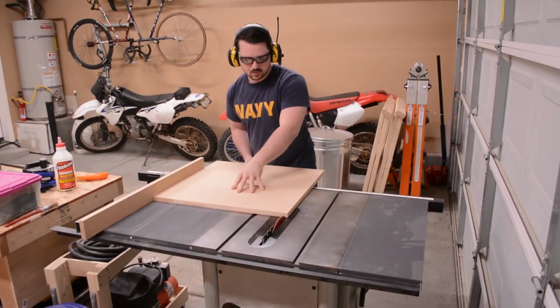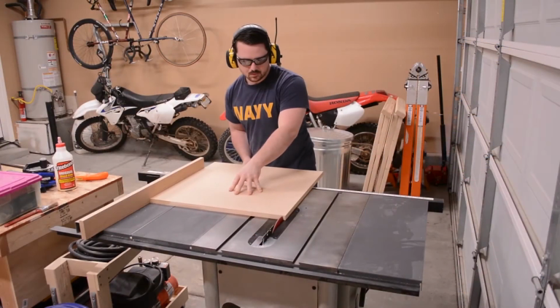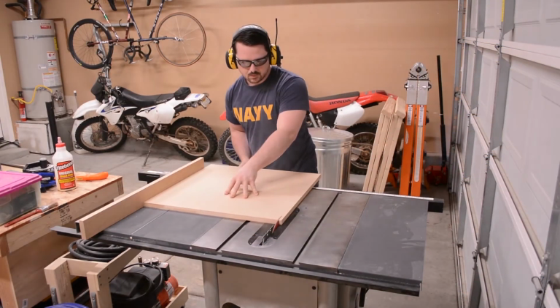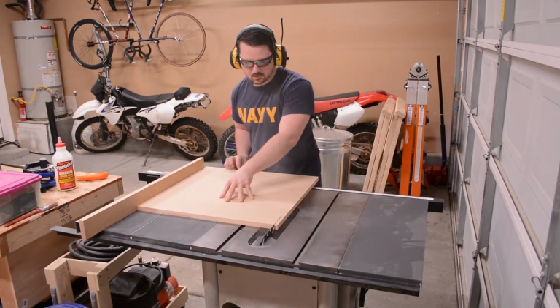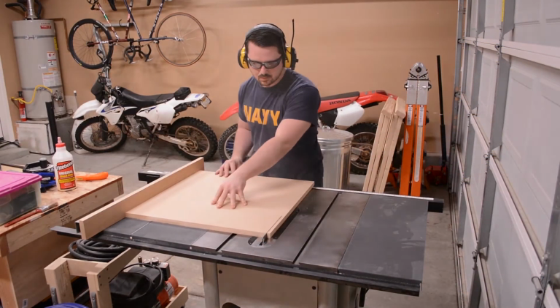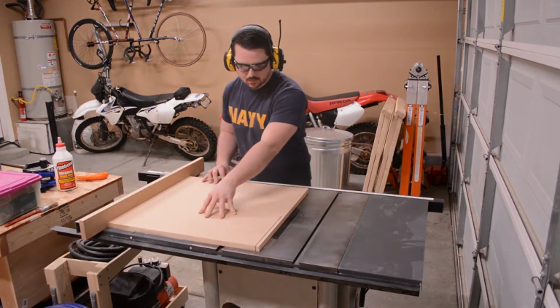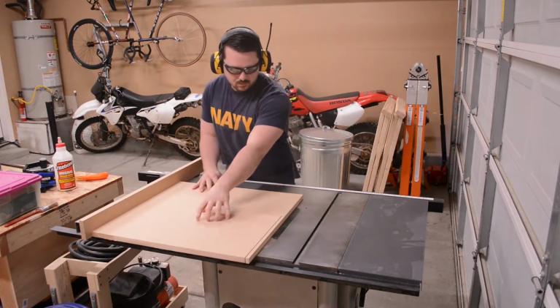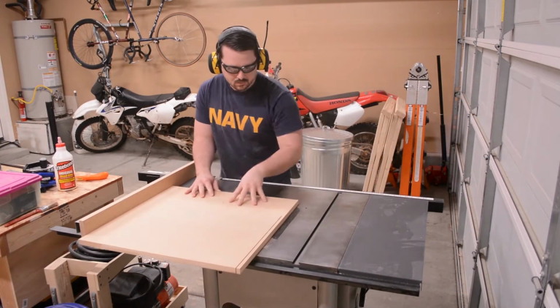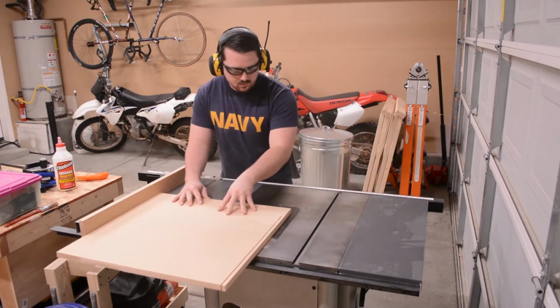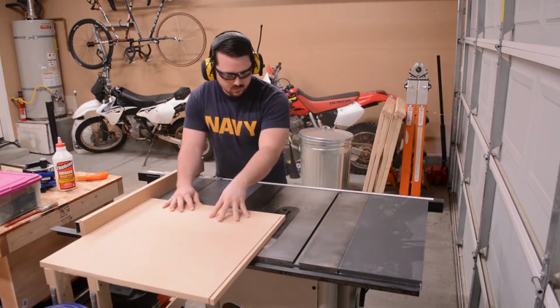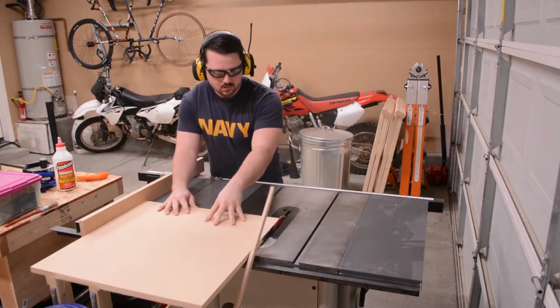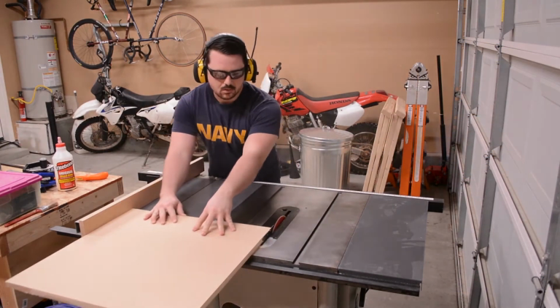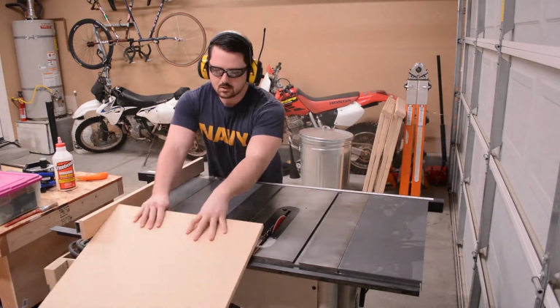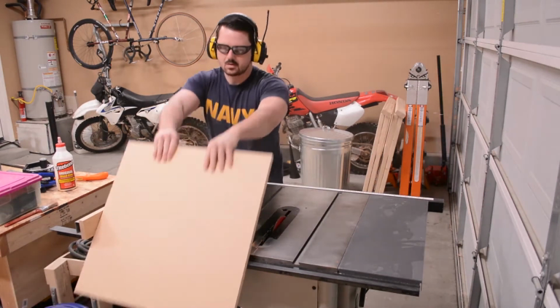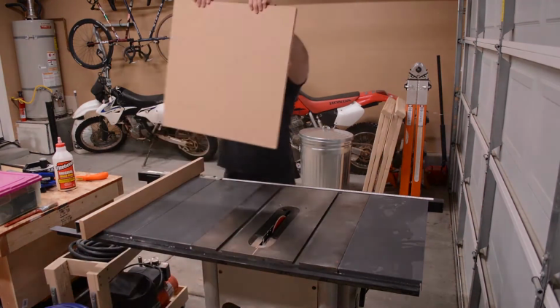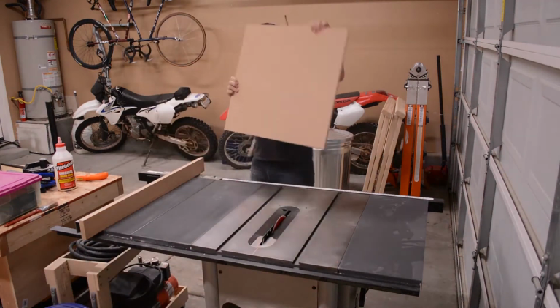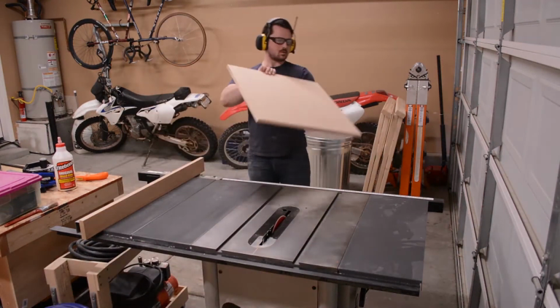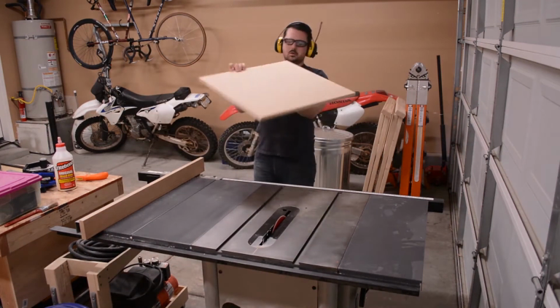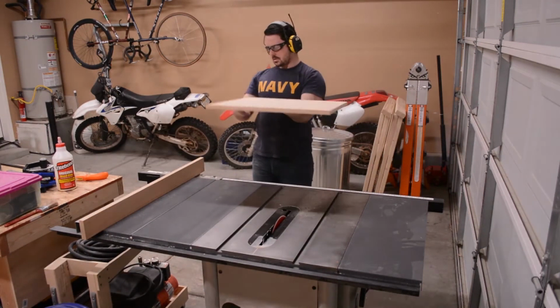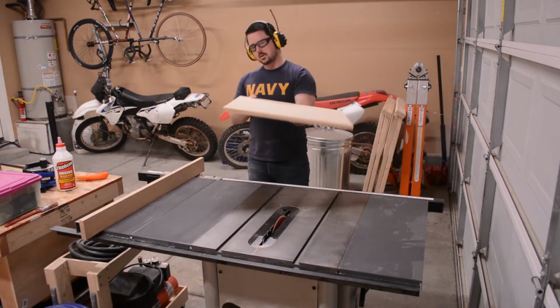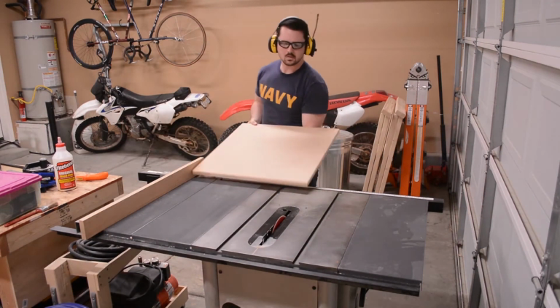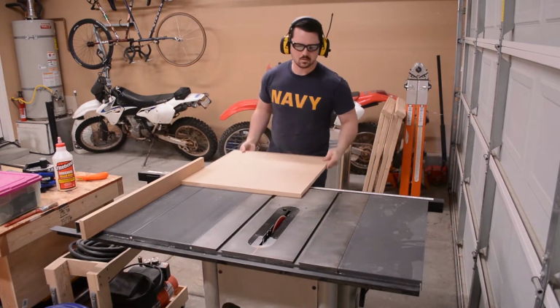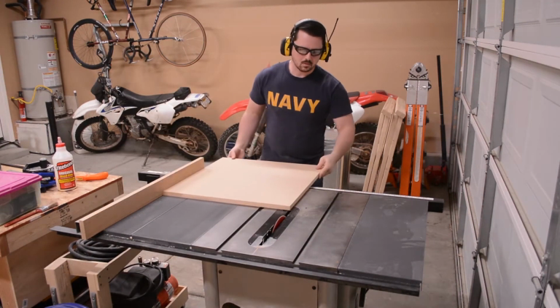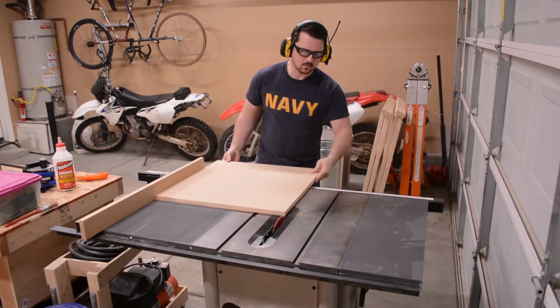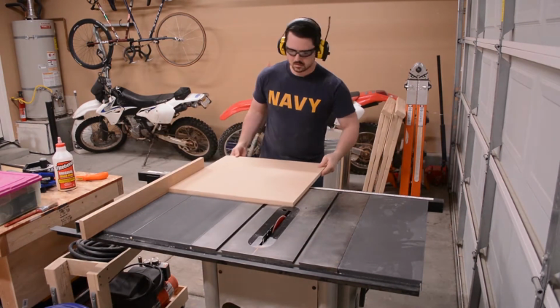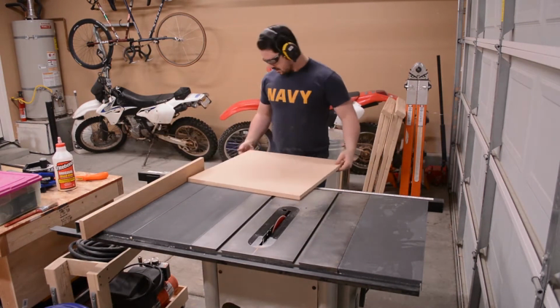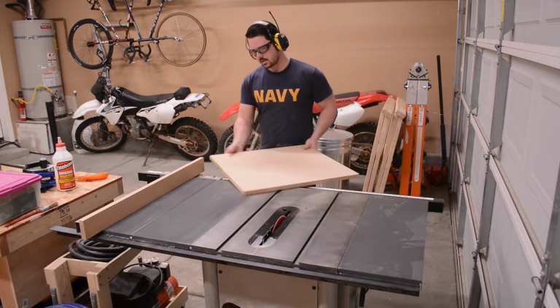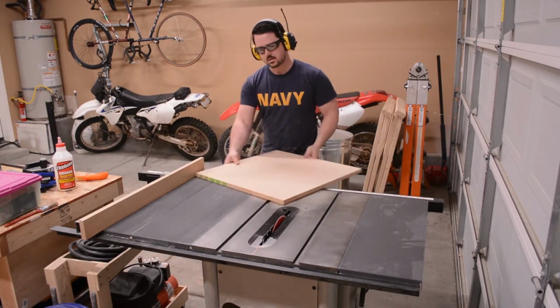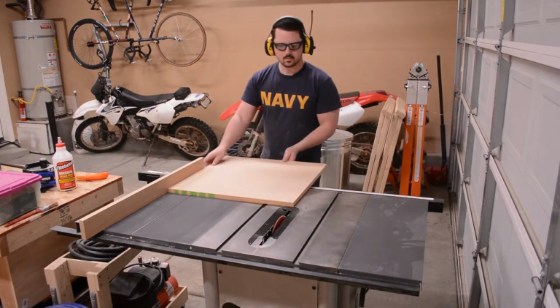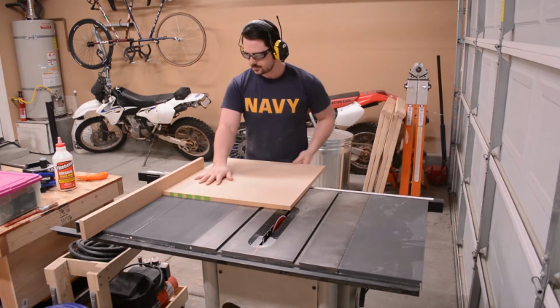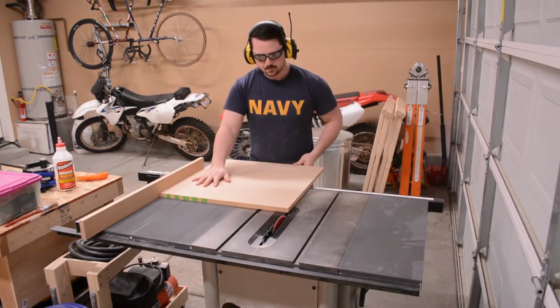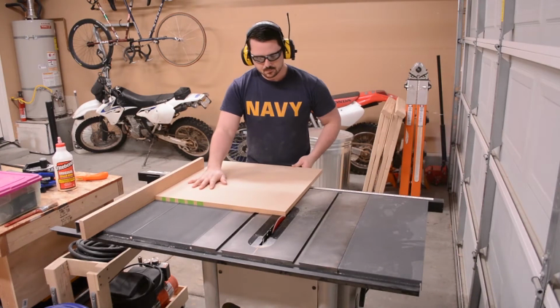I used my table saw to then size the panels — they measure 24 inches square. It's important to use the factory edges of the MDF, placing them against the fence when cutting them to size.